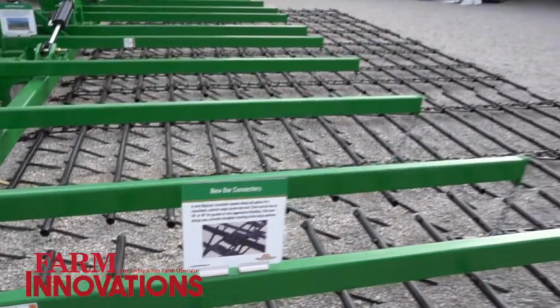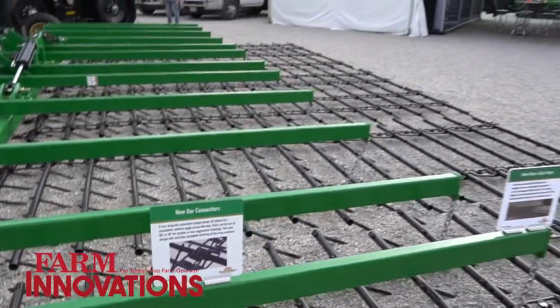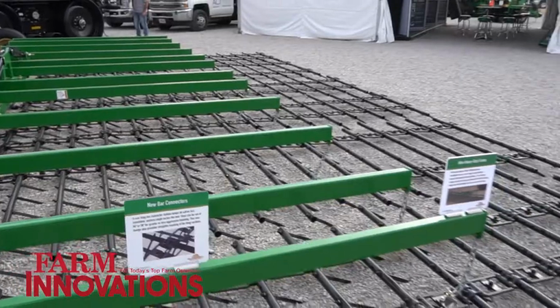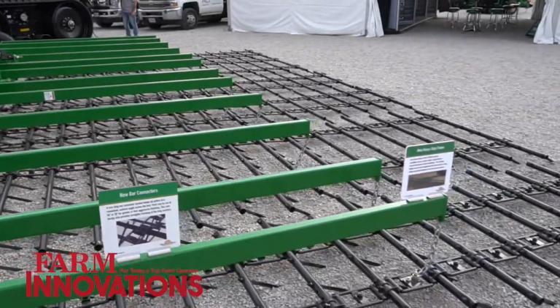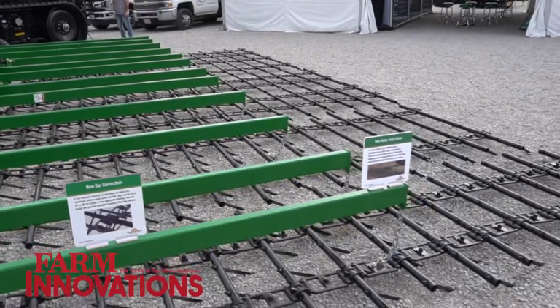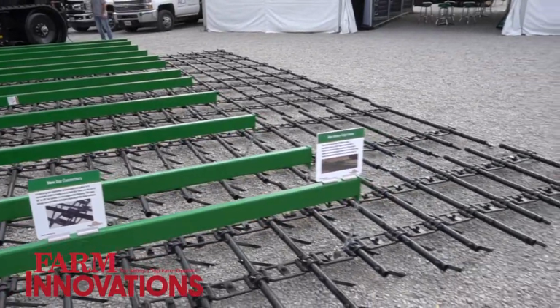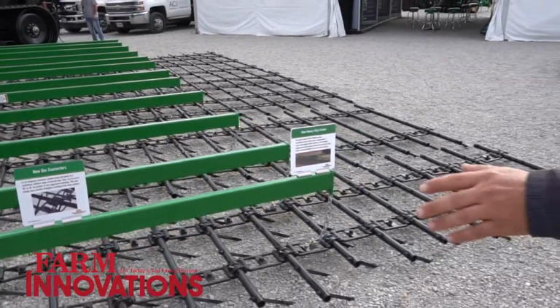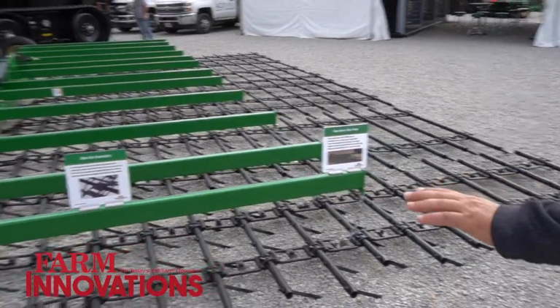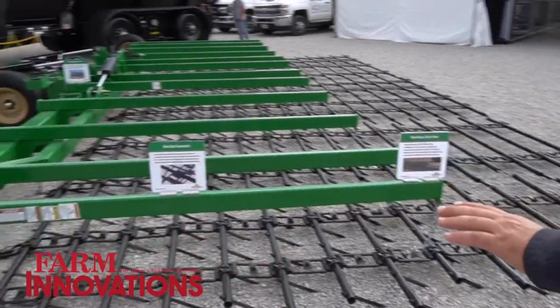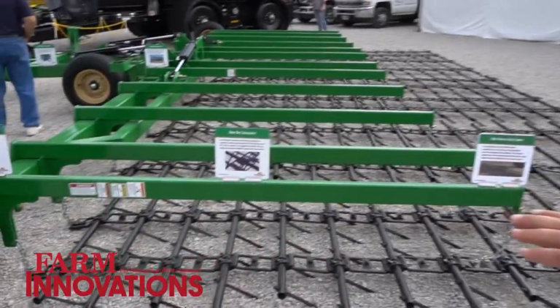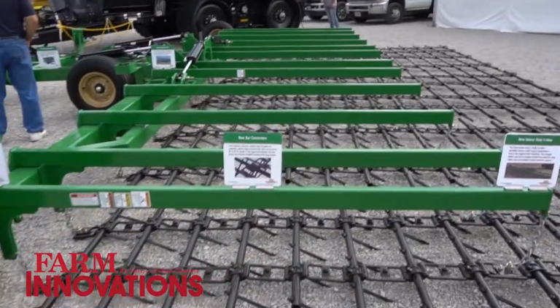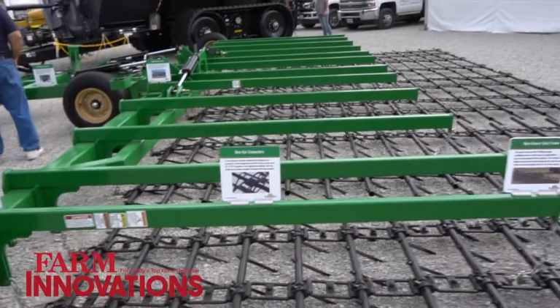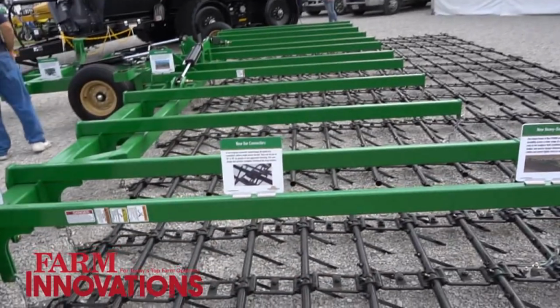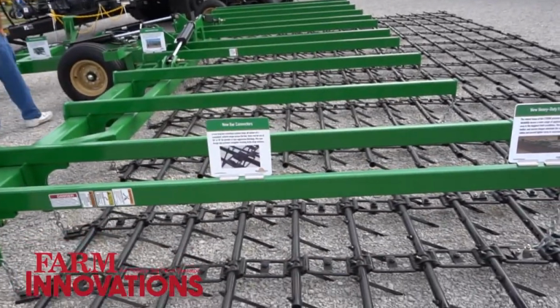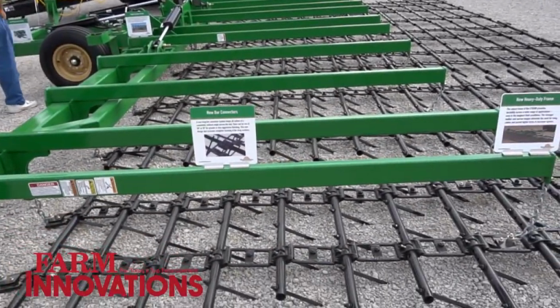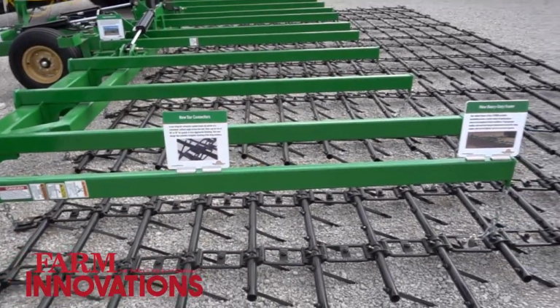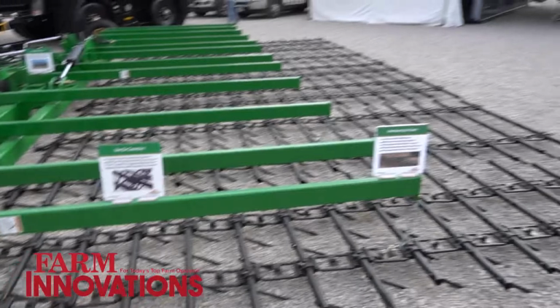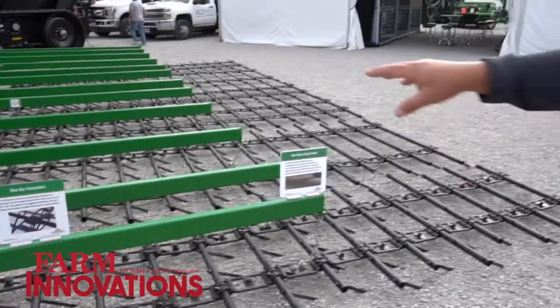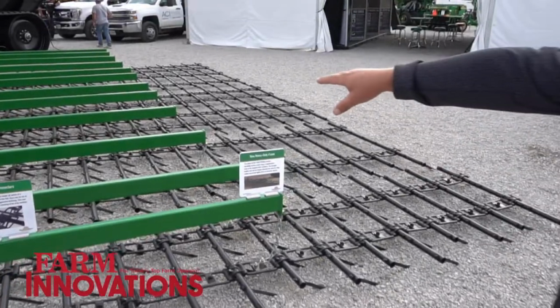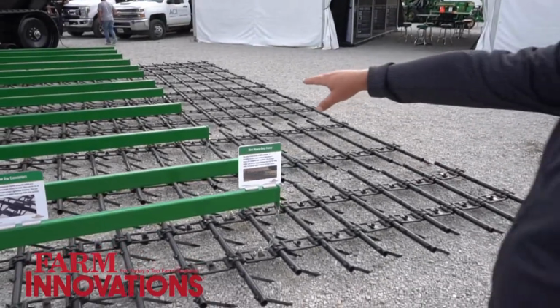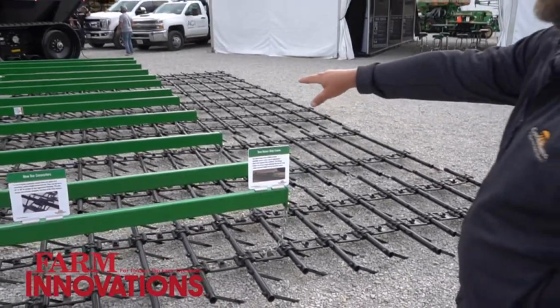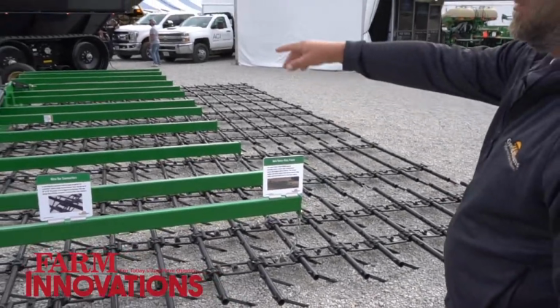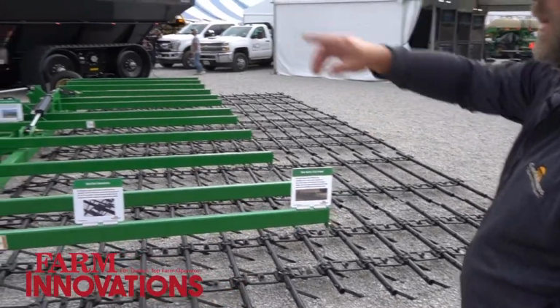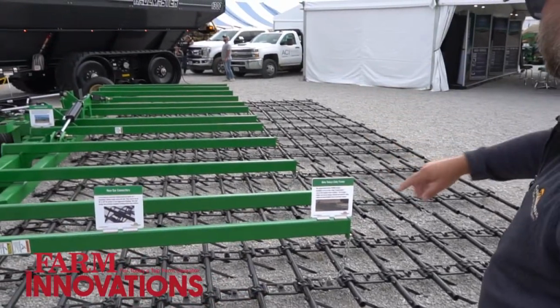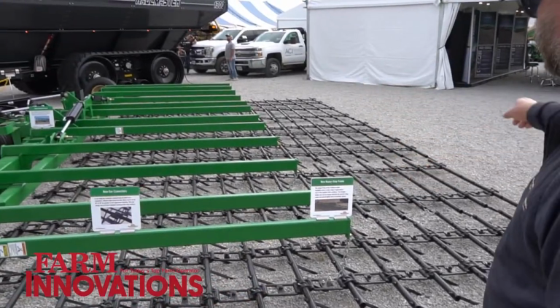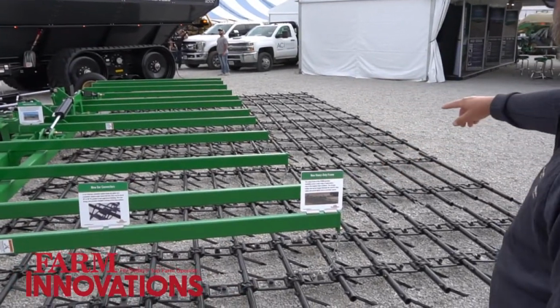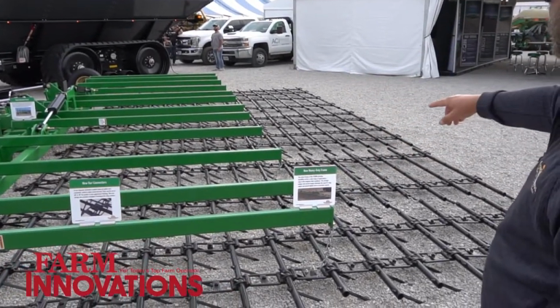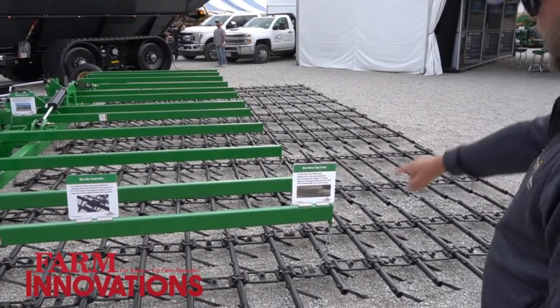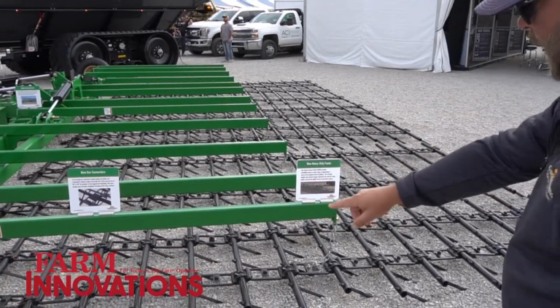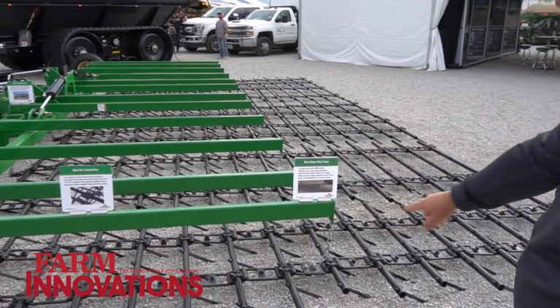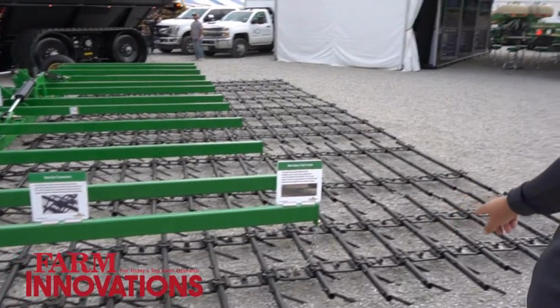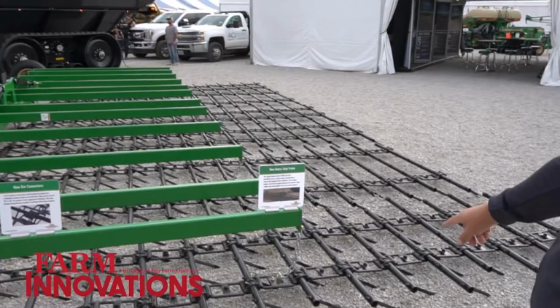The other unique thing we can do is actually reverse the aggressiveness of the tines. Just by simply unhooking the harrow, we can pull back around, back underneath it, and pull the opposite direction.